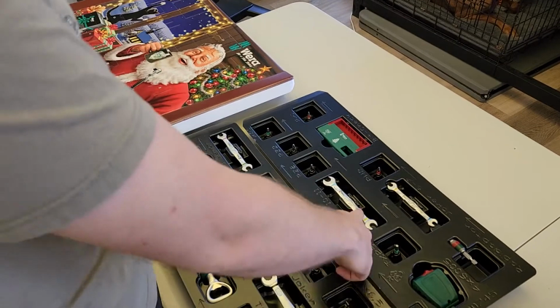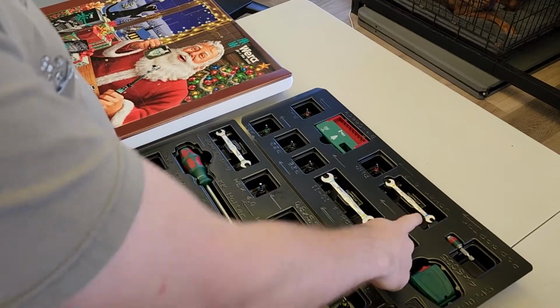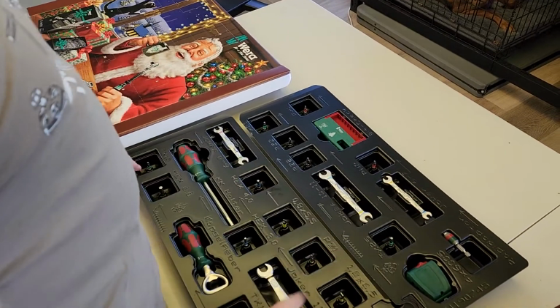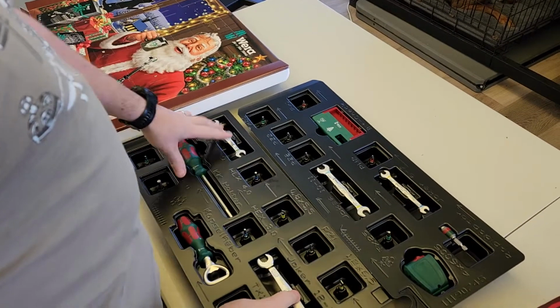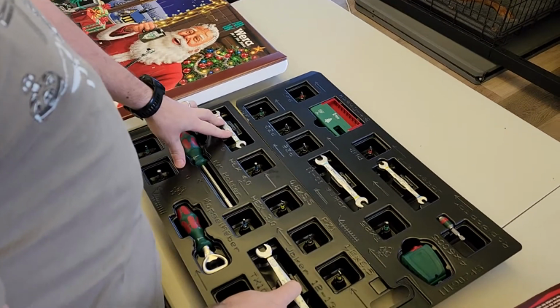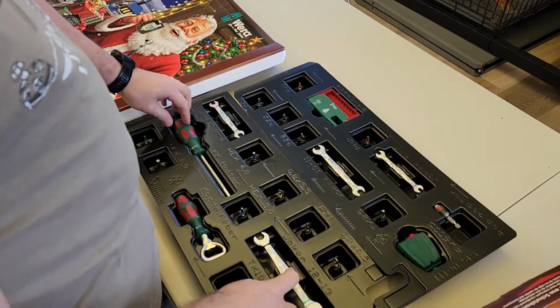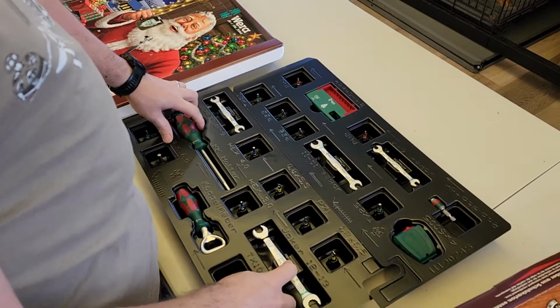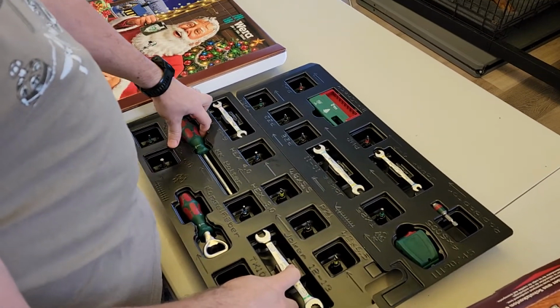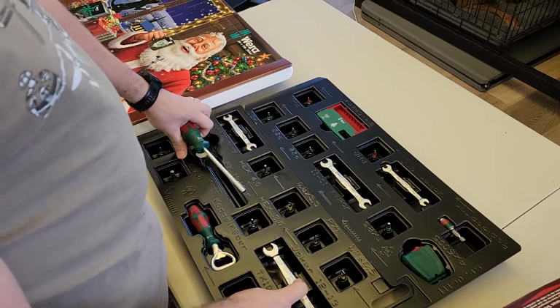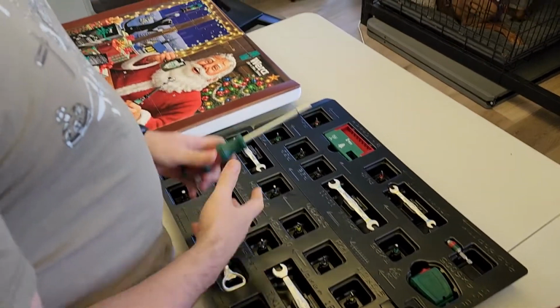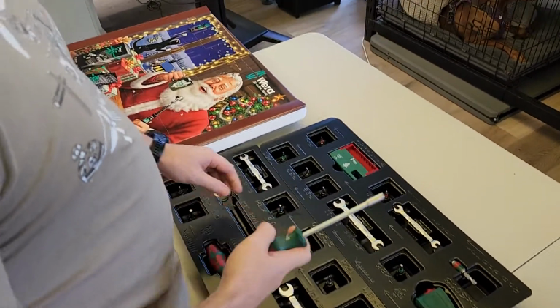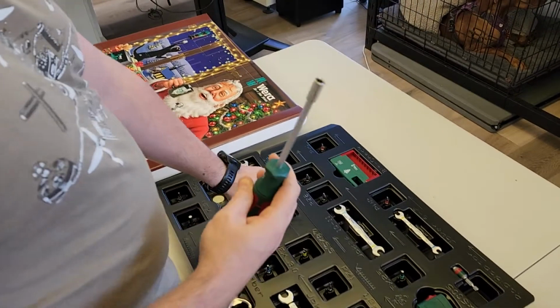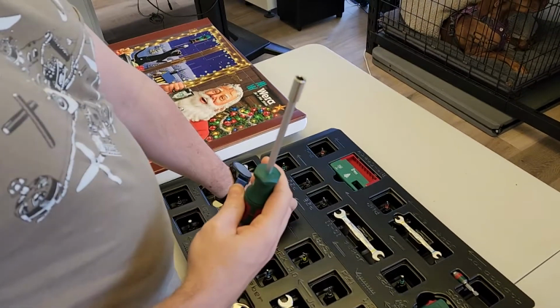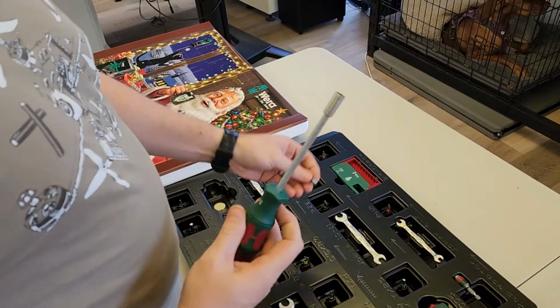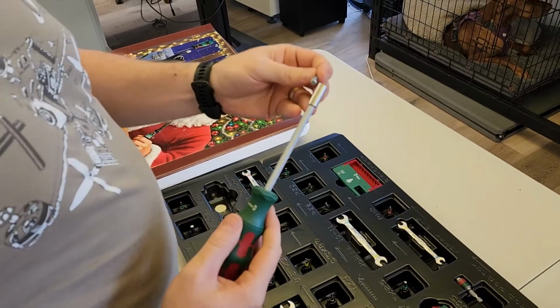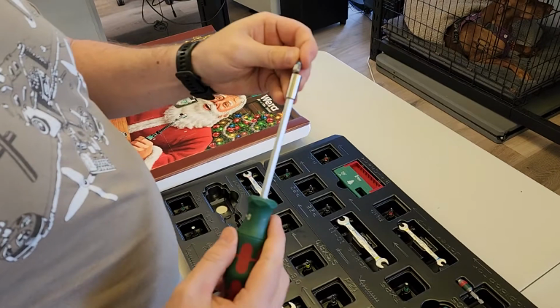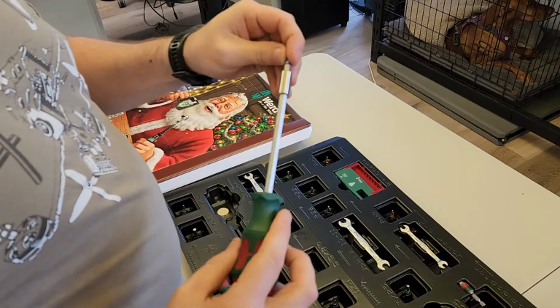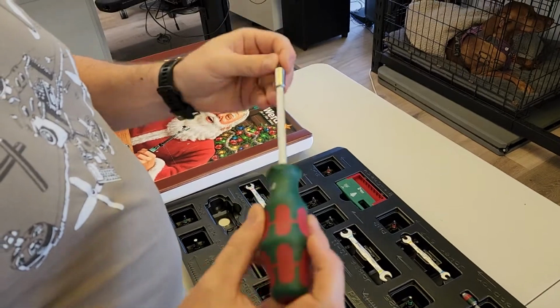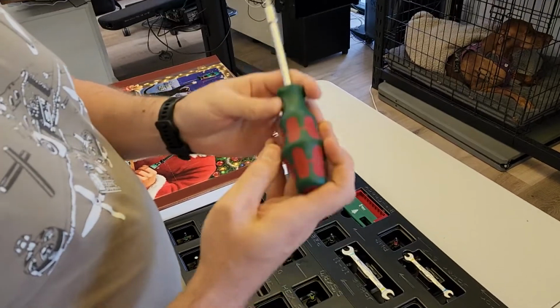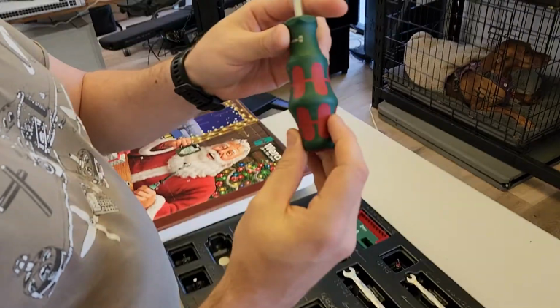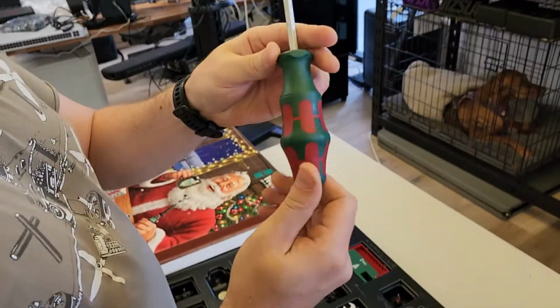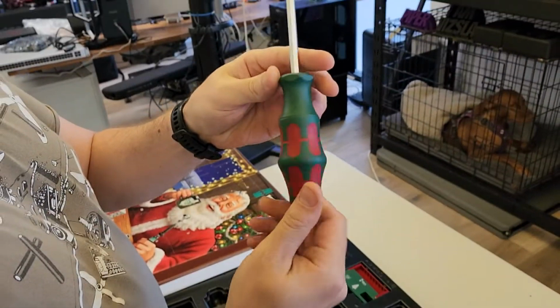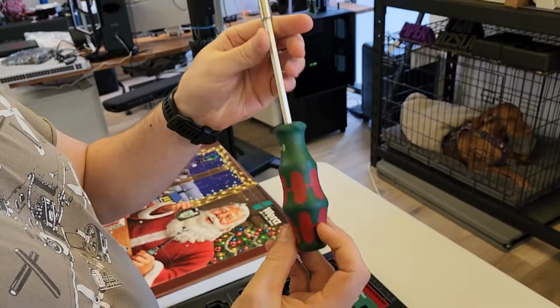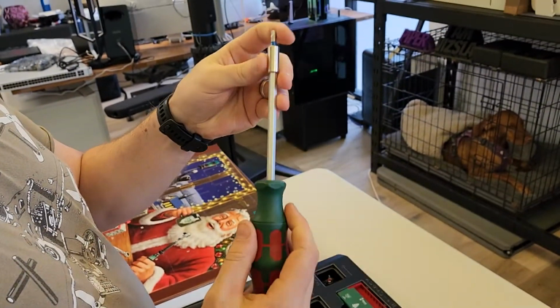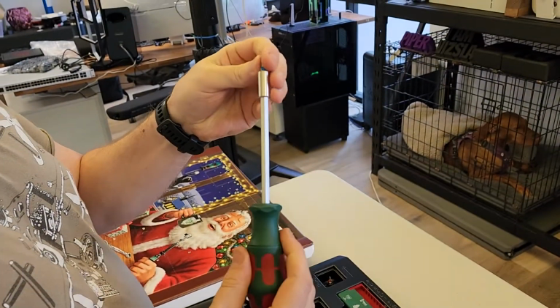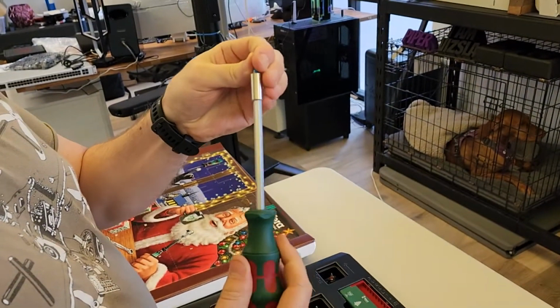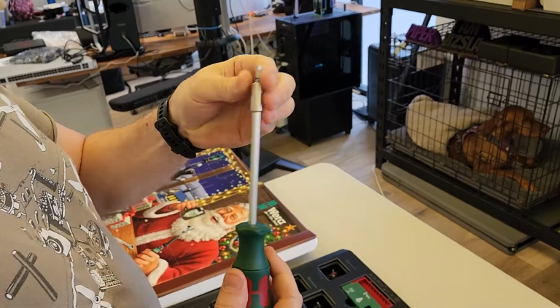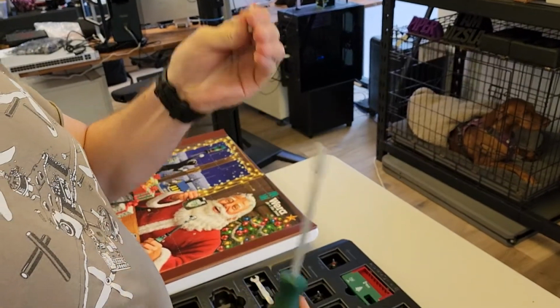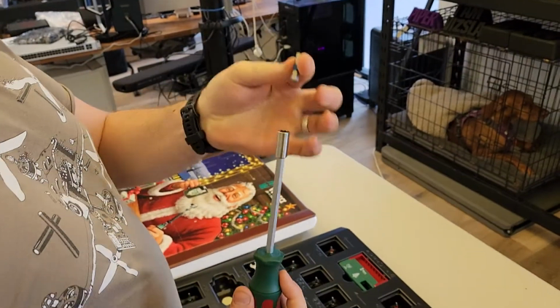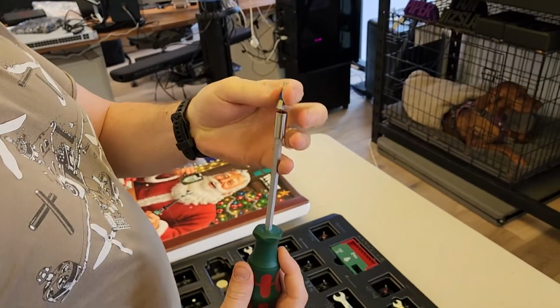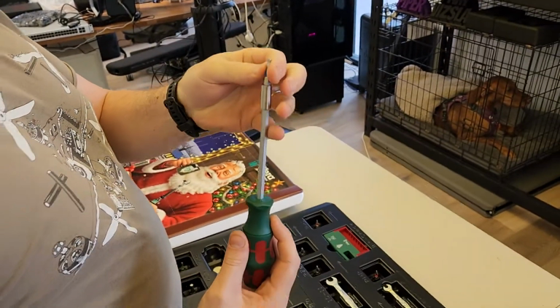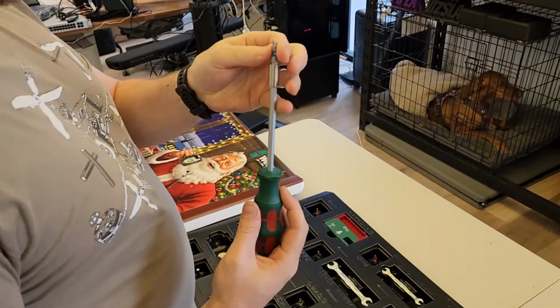You've got your spanners. You've also got your screwdriver. You're going to get your Christmas colors with your magnetic tips.